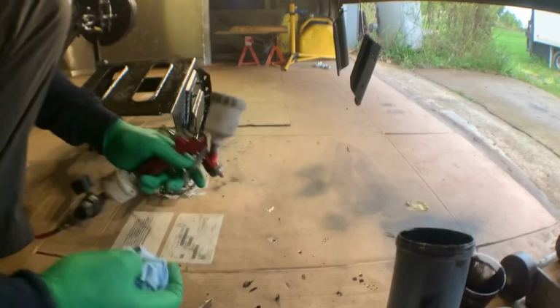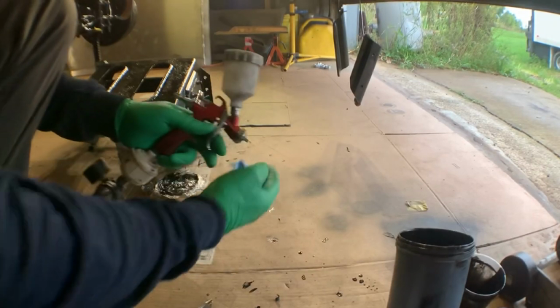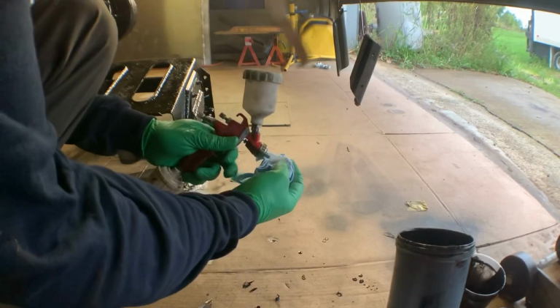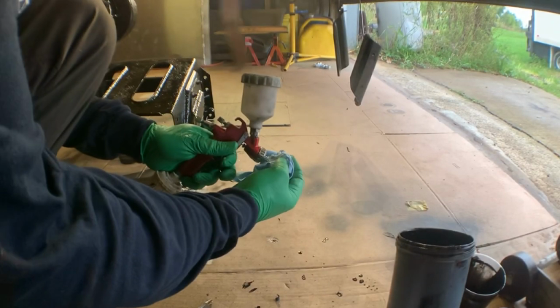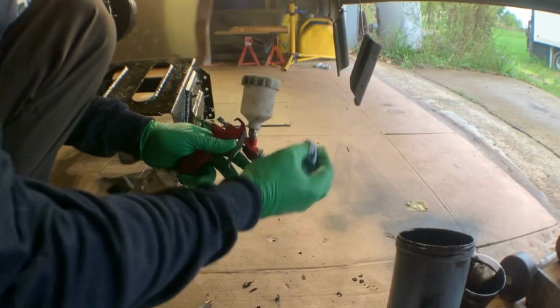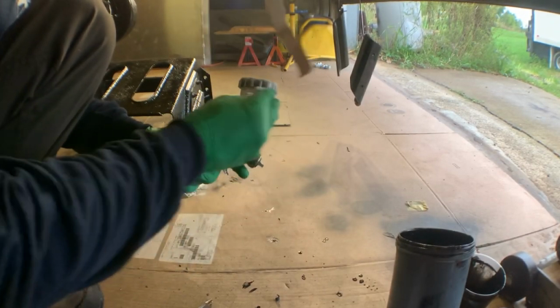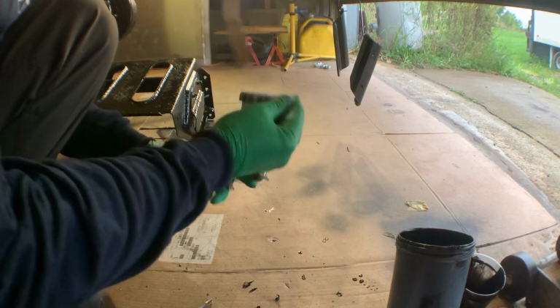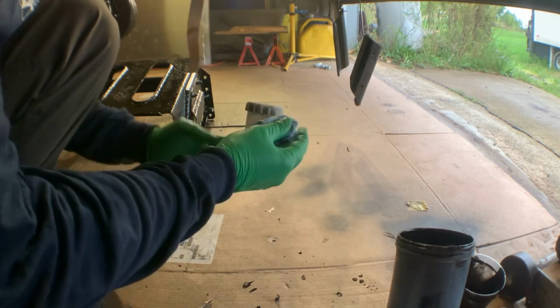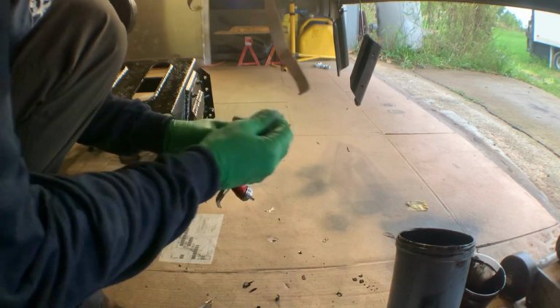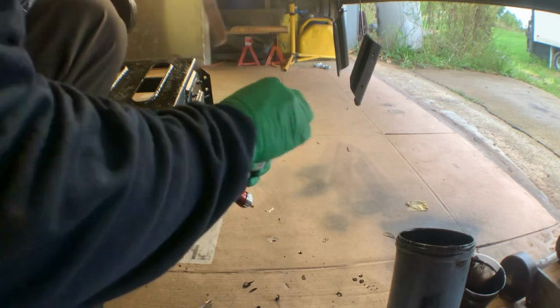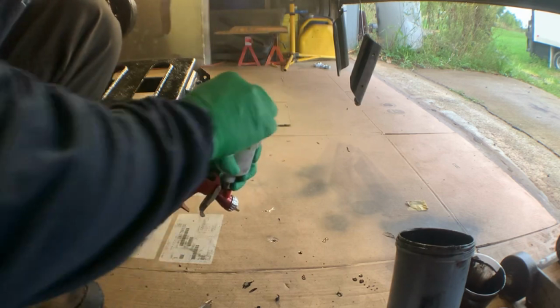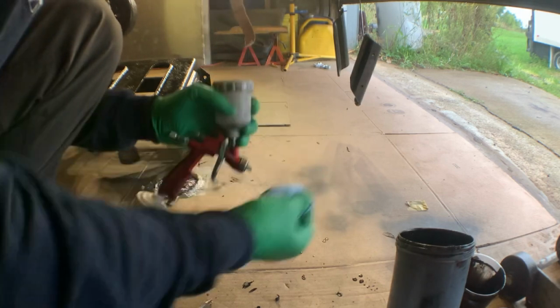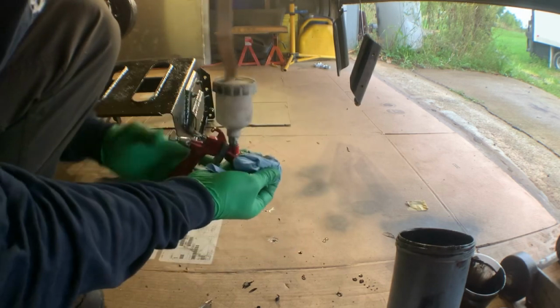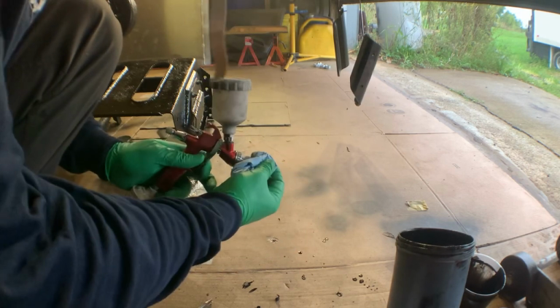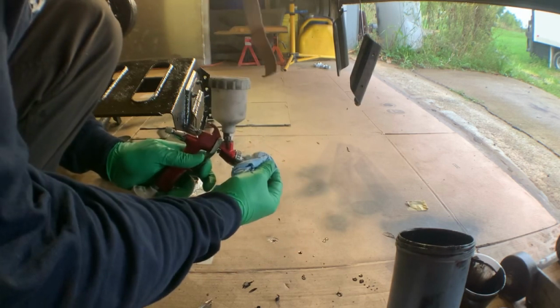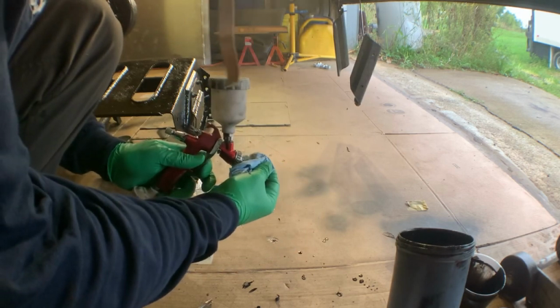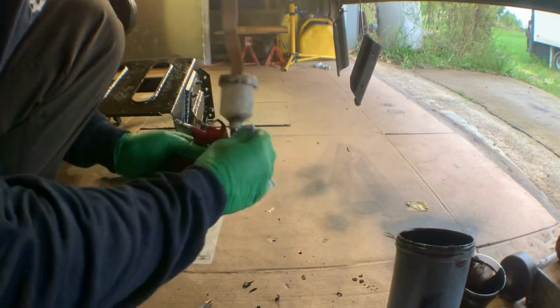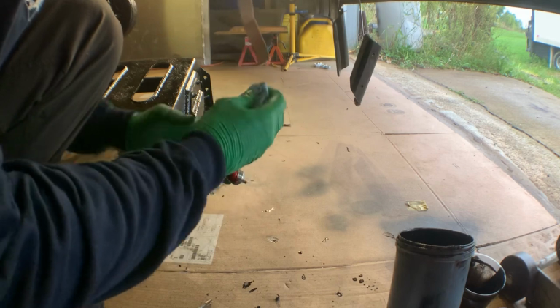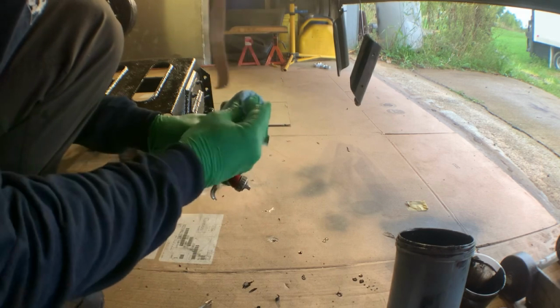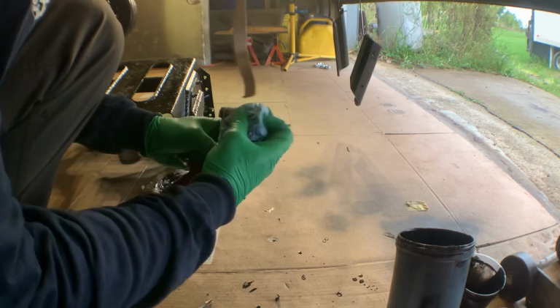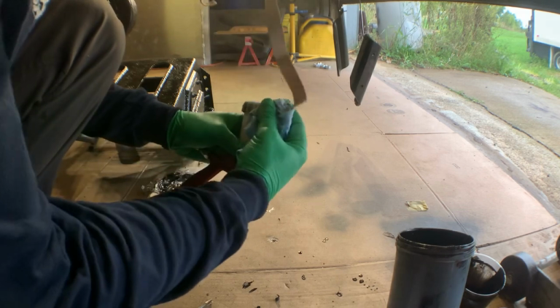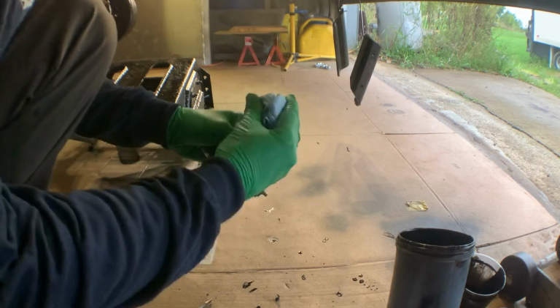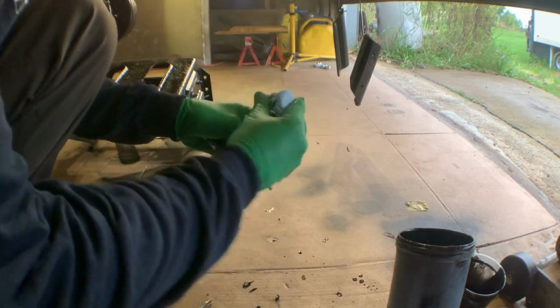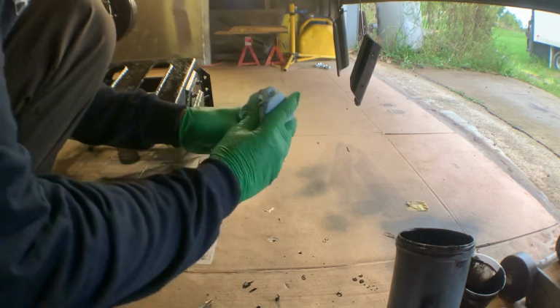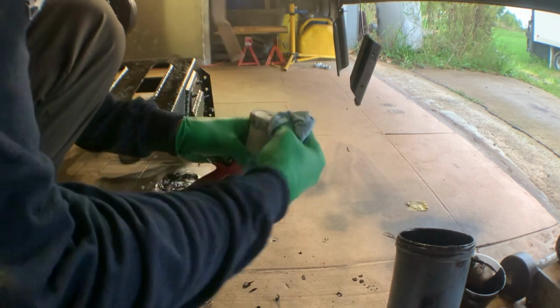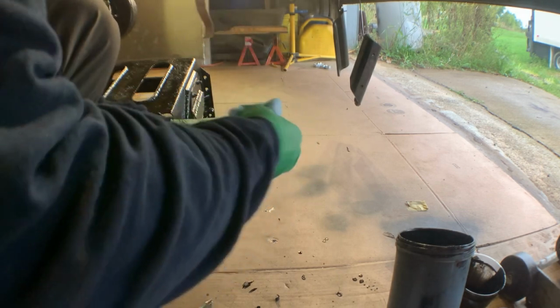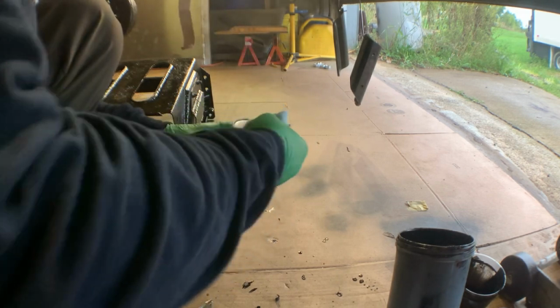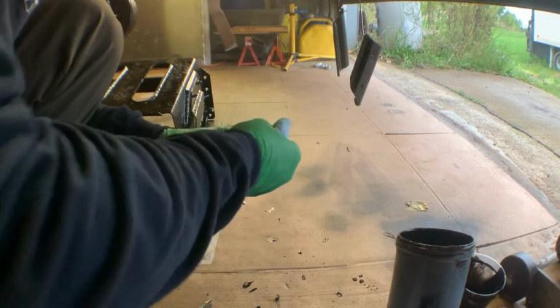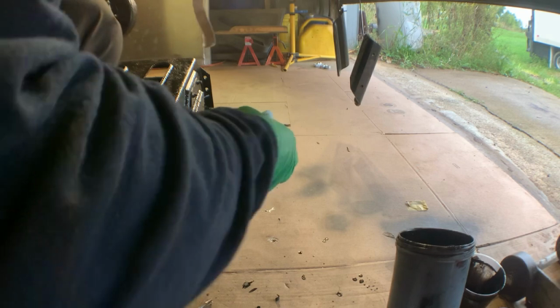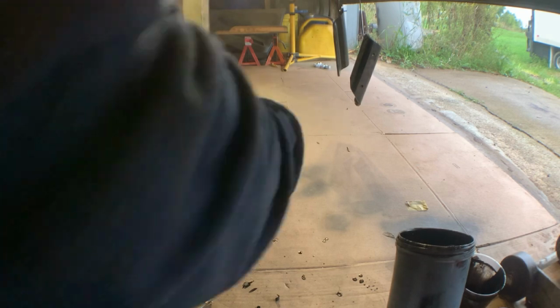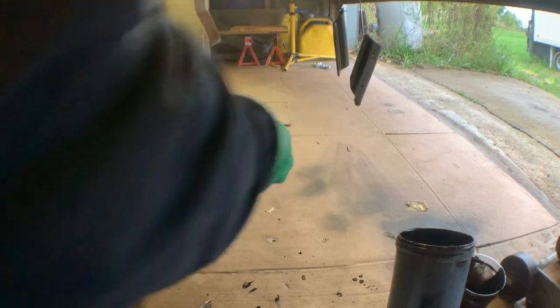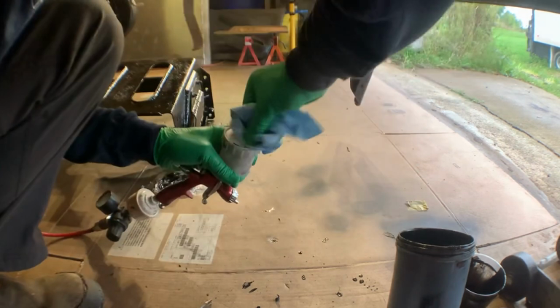All that's left now is to put some cleaner in the paint gun and wipe everything down. I find spraying reducer into a paper towel and then using that to wipe the gun off works quite well — it cleans the inside and outside of the gun at the same time, and you don't need to keep dumping reducer or gun wash into a paper towel; you just spray a bit more.